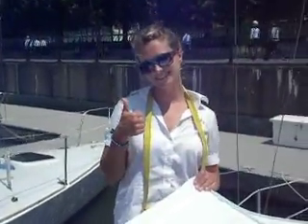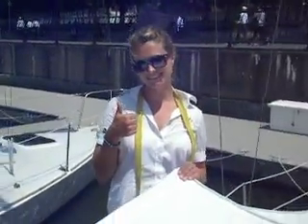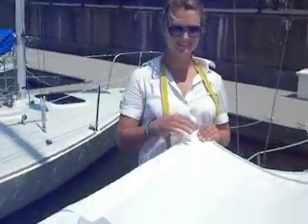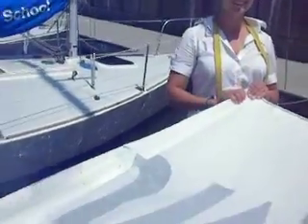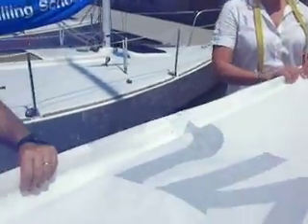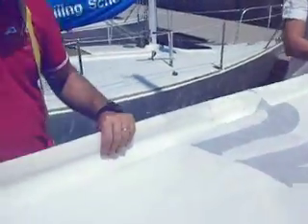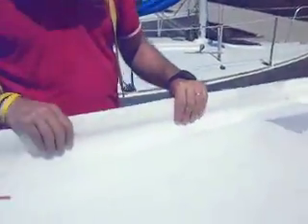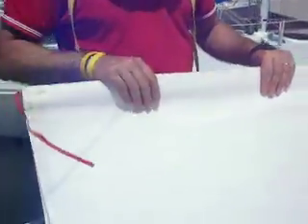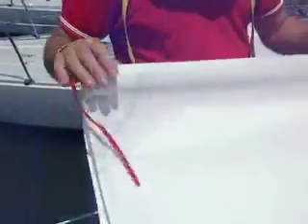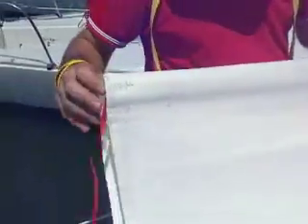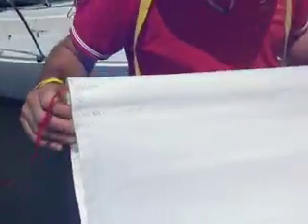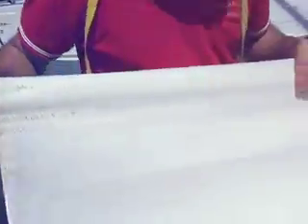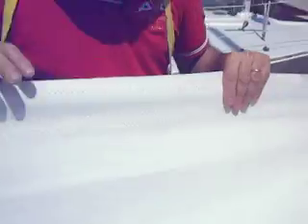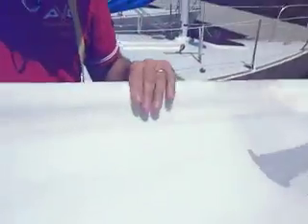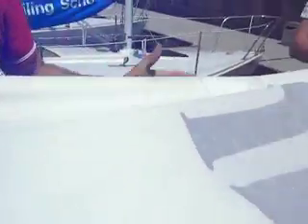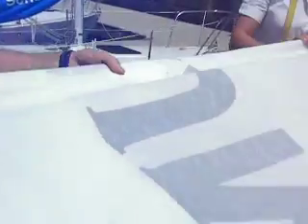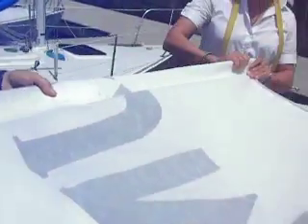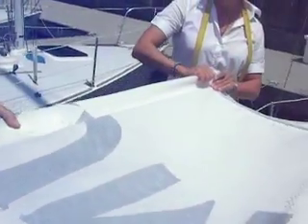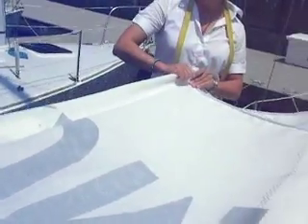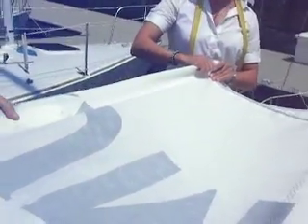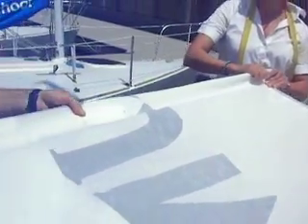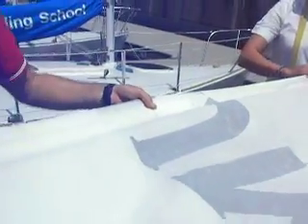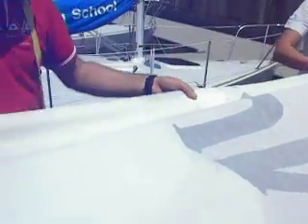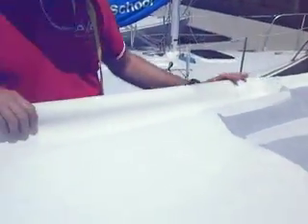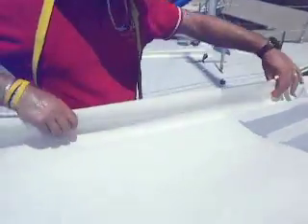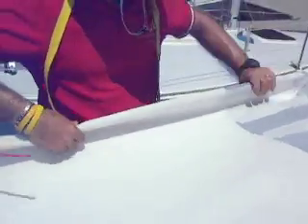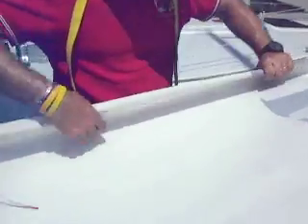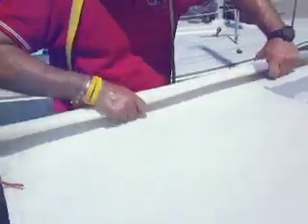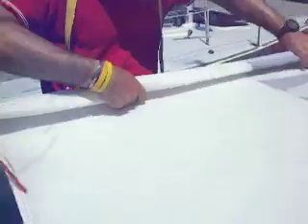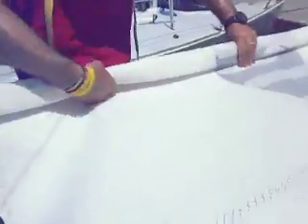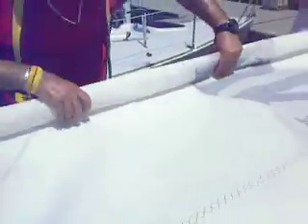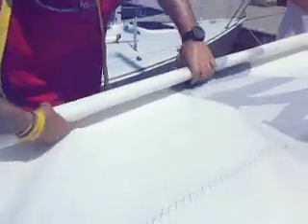The first thing to do is to find a batten — the second batten right here — and there's a seam along it. Start at the seam. Let's start to roll. It's the second batten in.